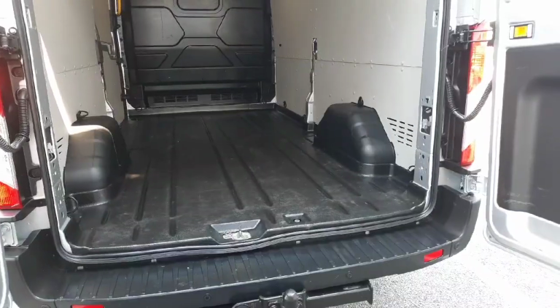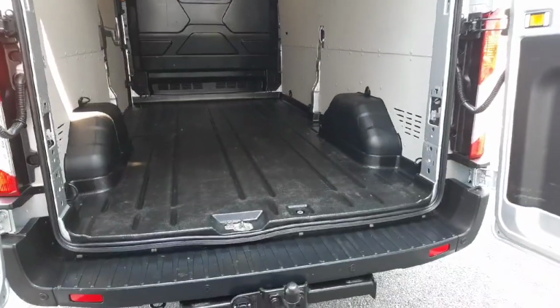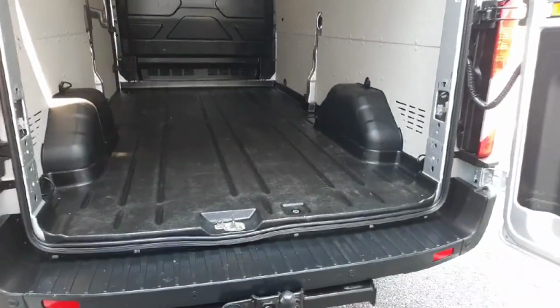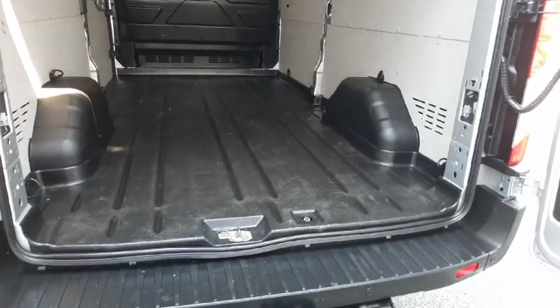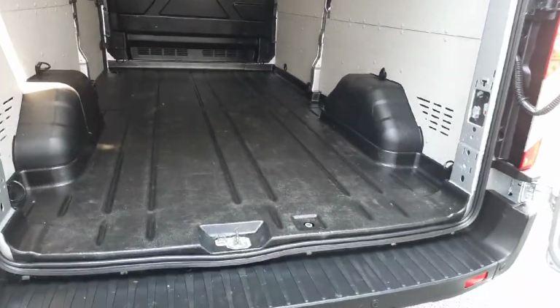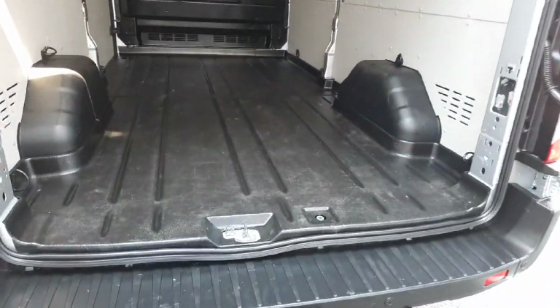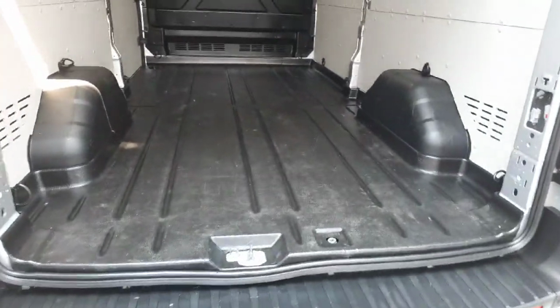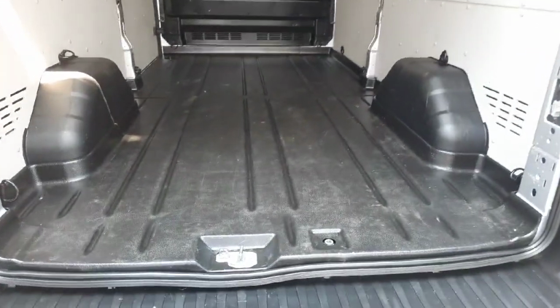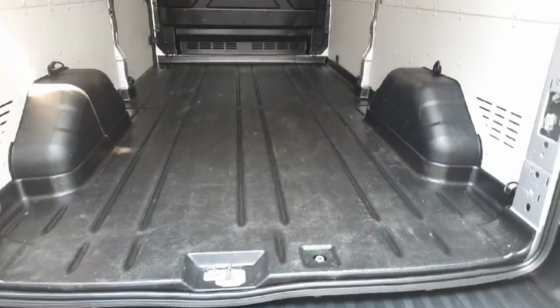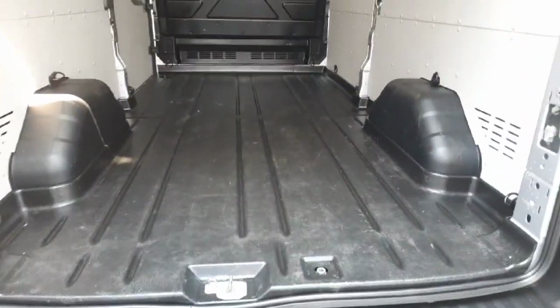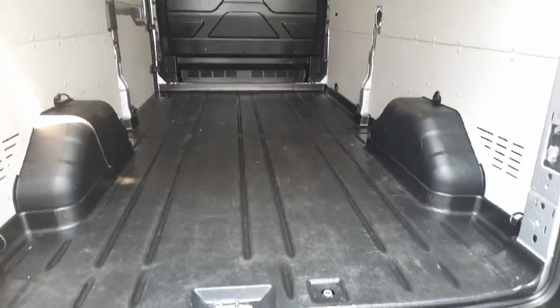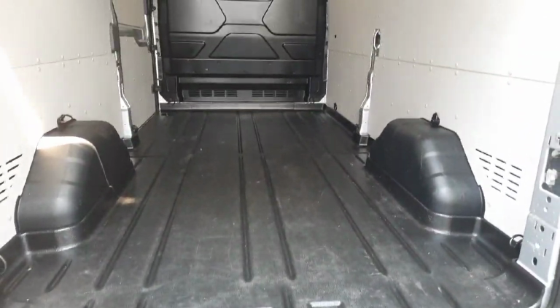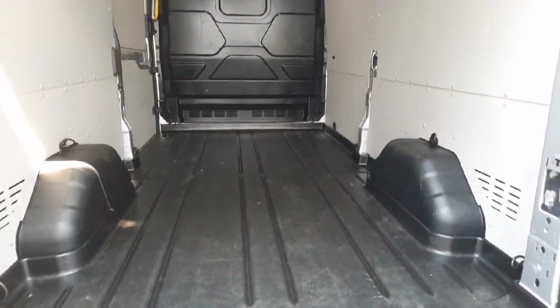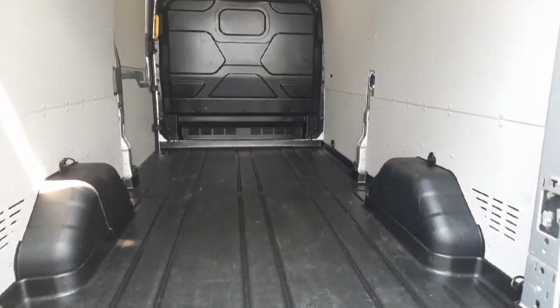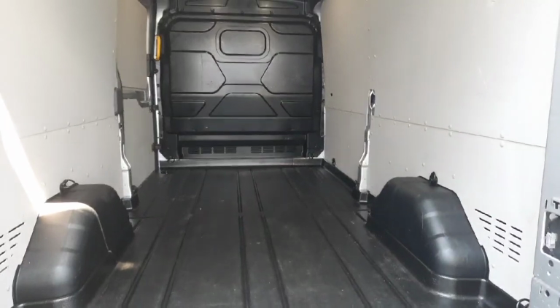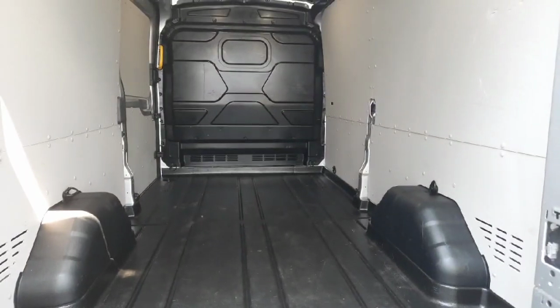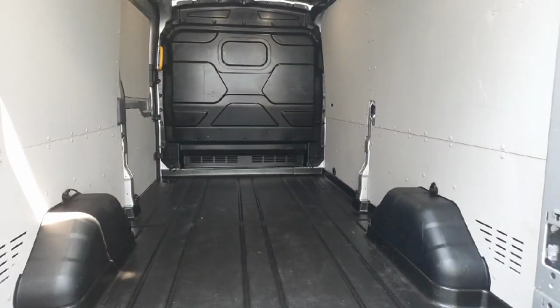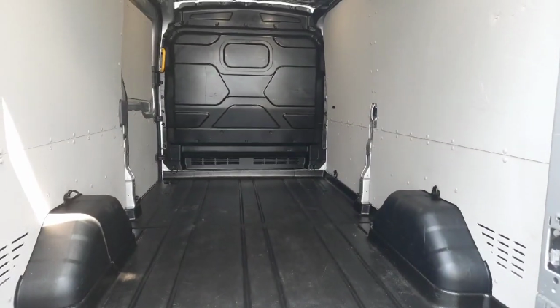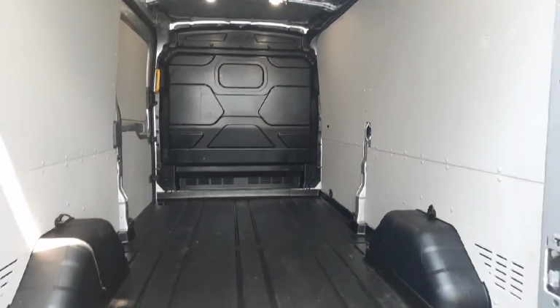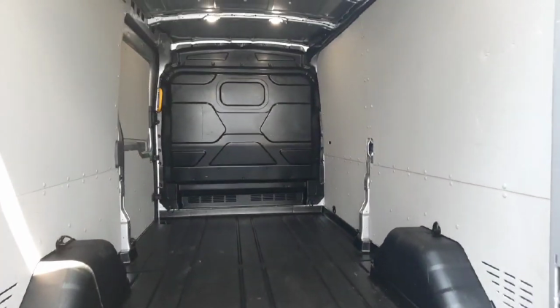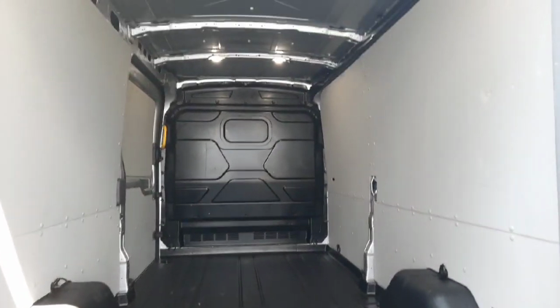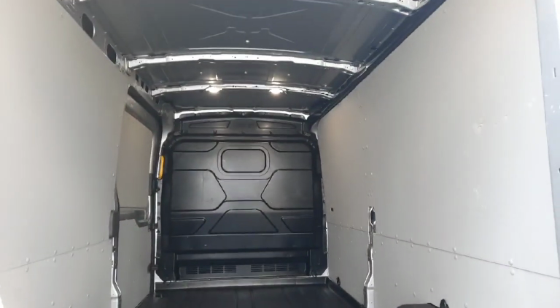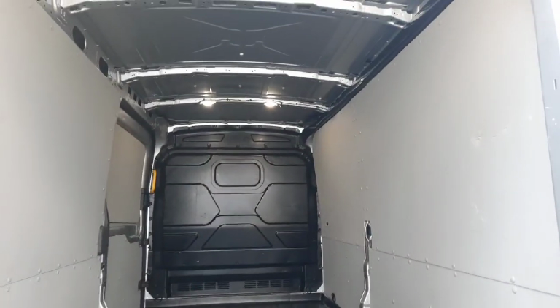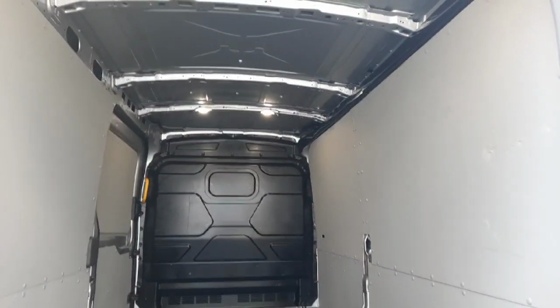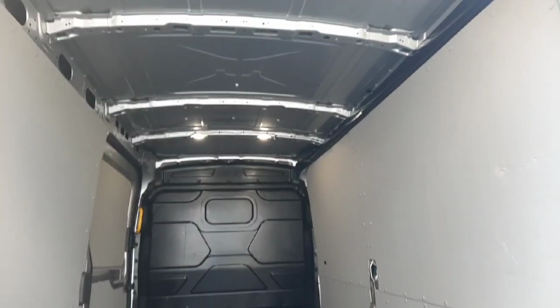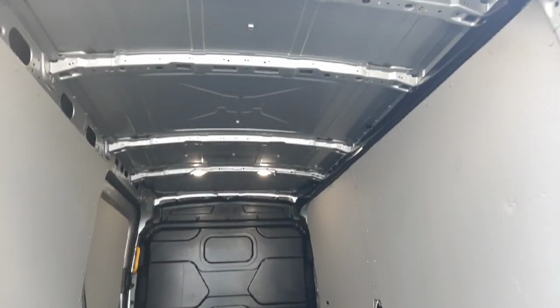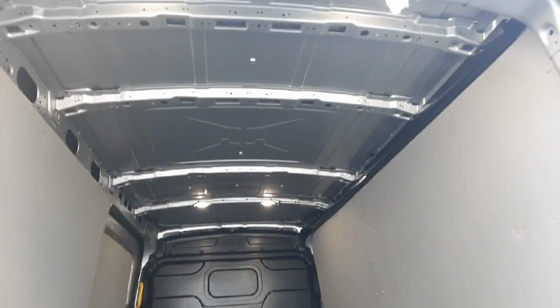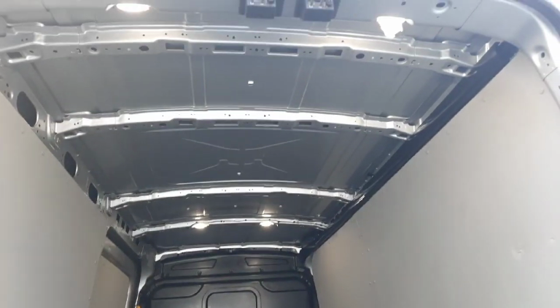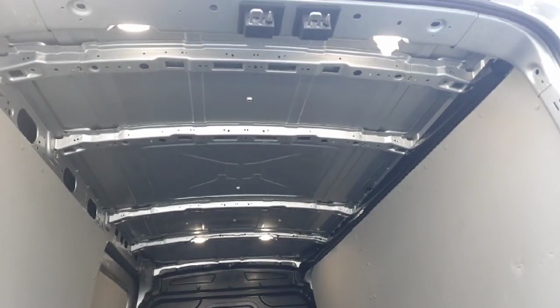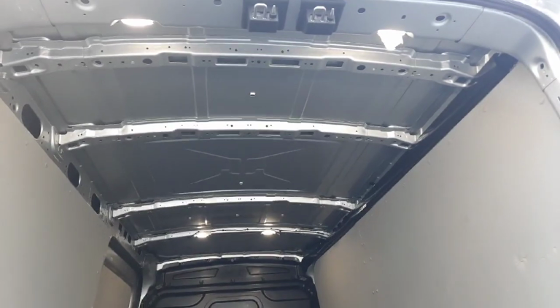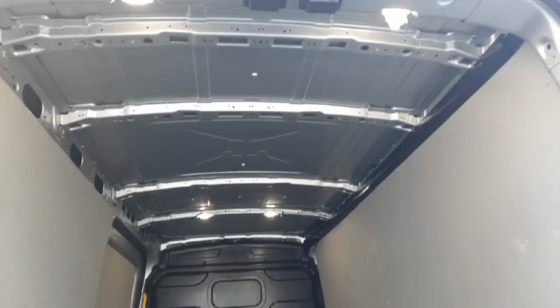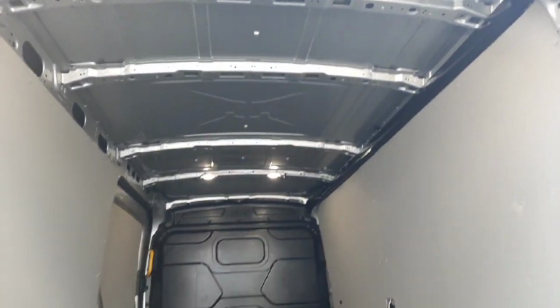Coming into the back, you can see we have our full factory-fit lining, a full steel bulkhead, and LED lights up top as well.